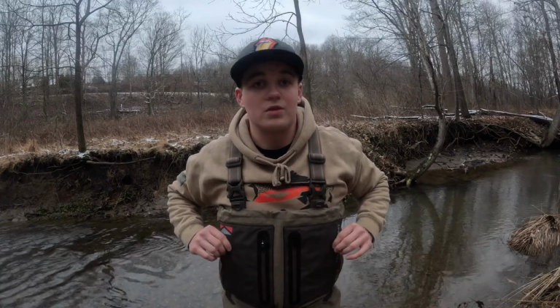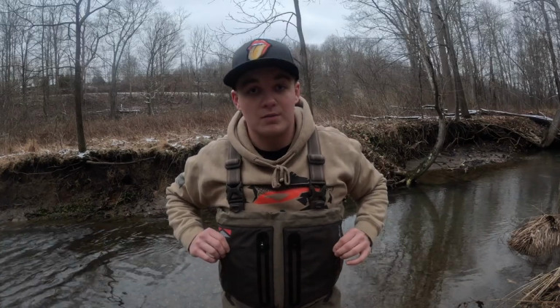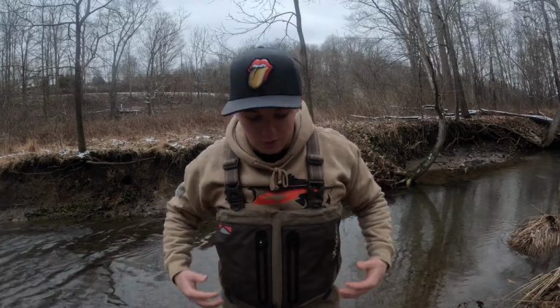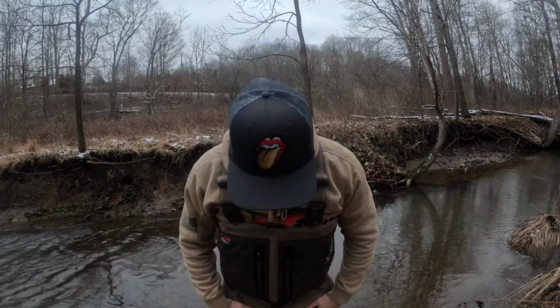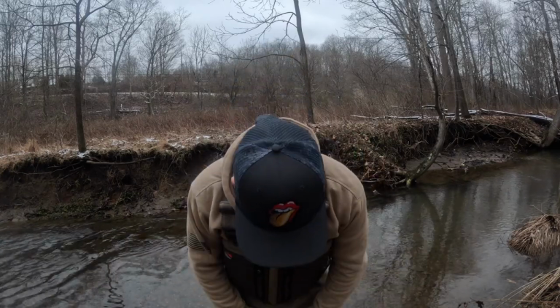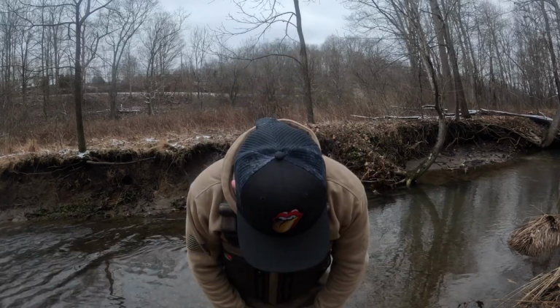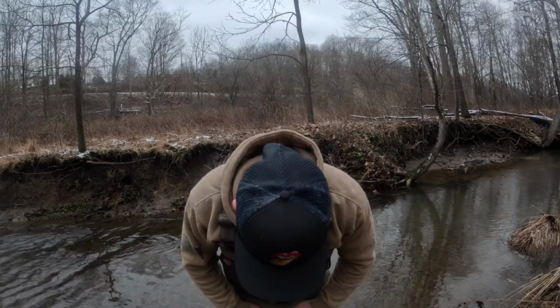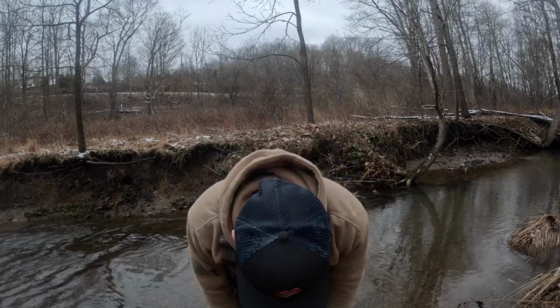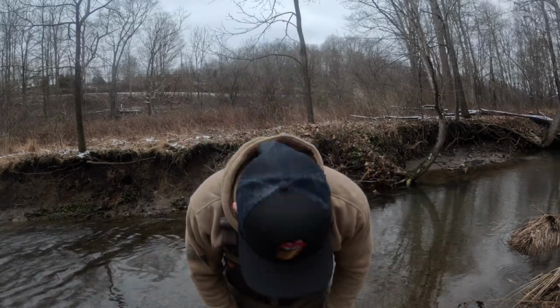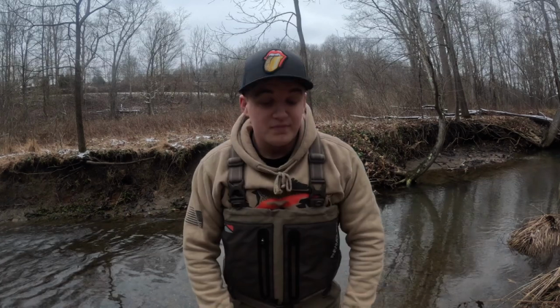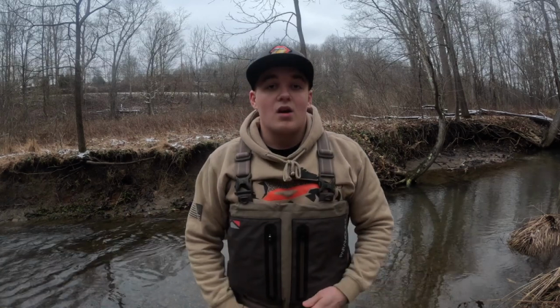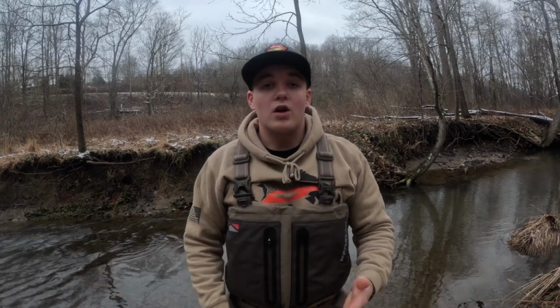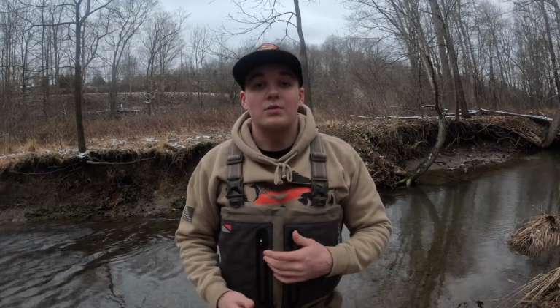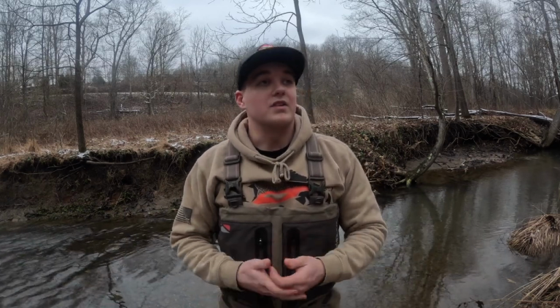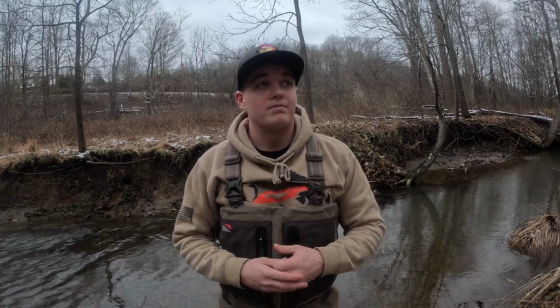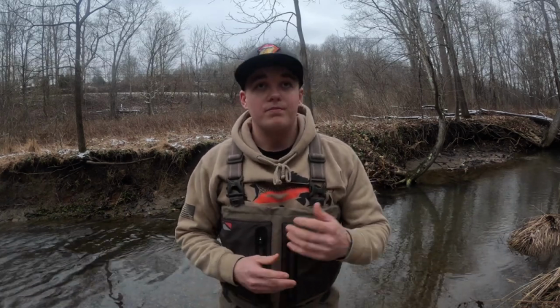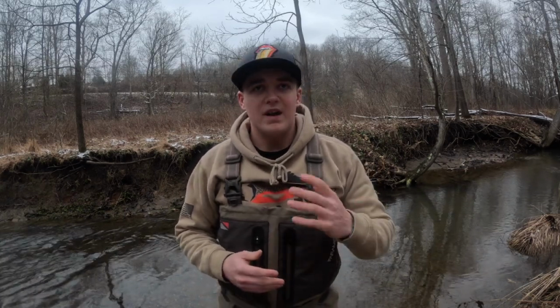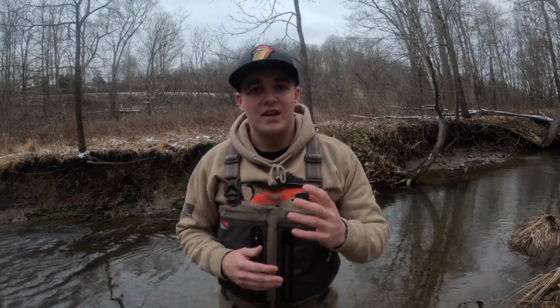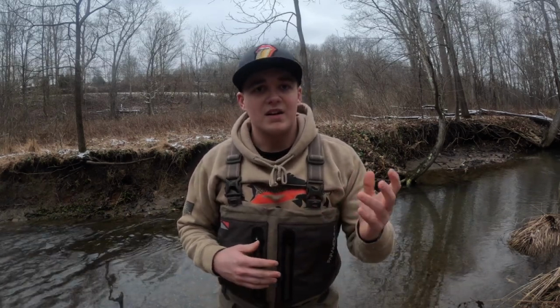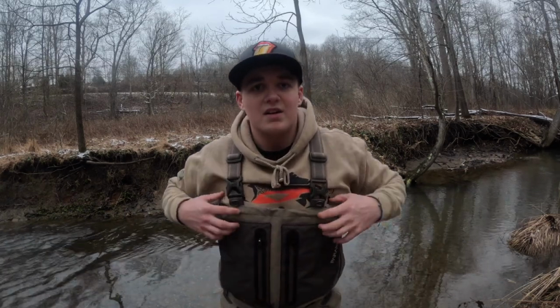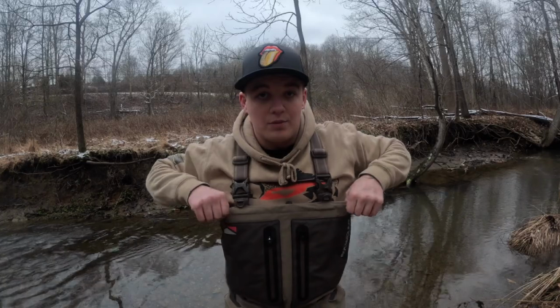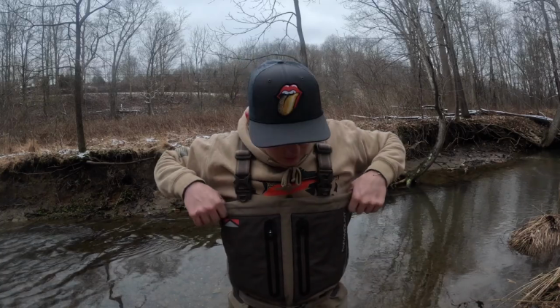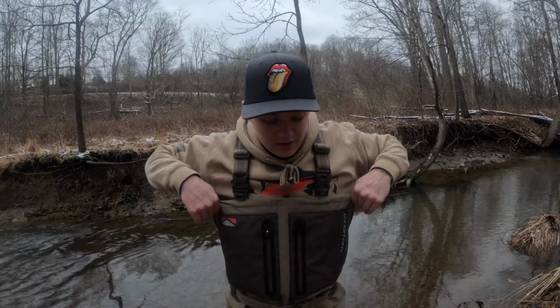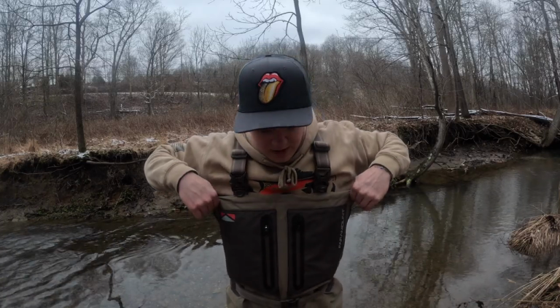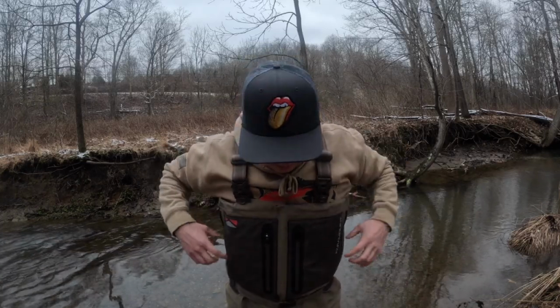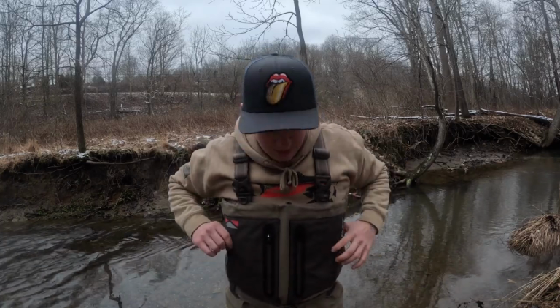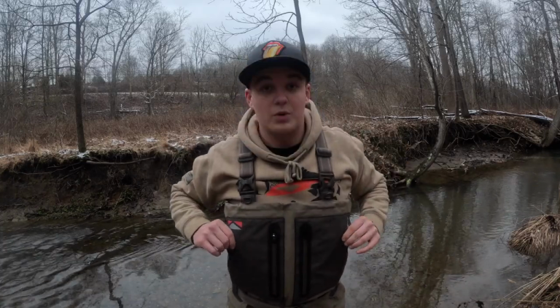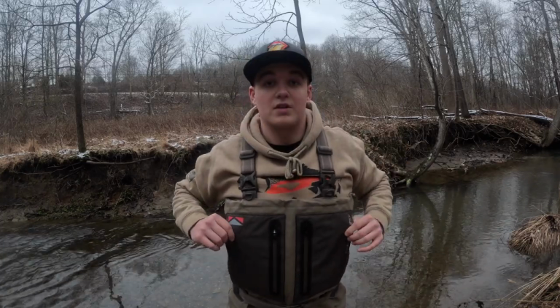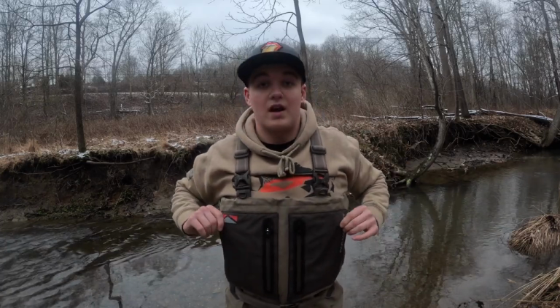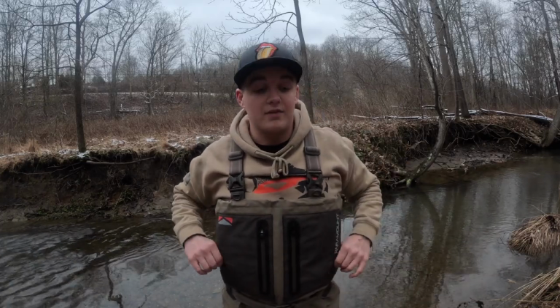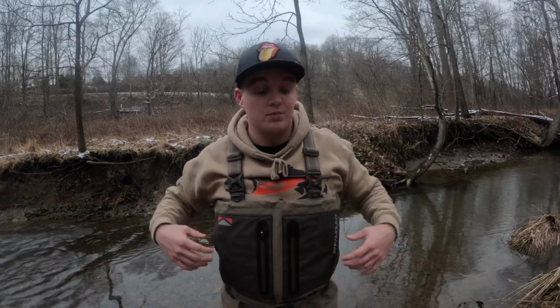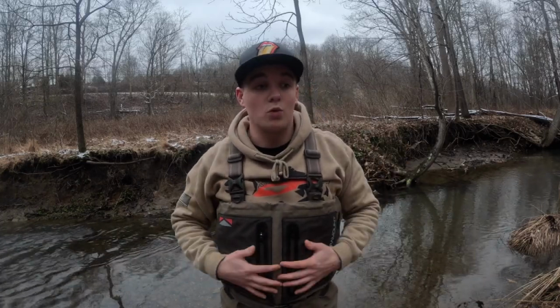I don't think they're going to leak or anything. Overall I would give these a nine out of ten — really a ten out of ten. I would definitely recommend buying these. These are some of the nicest waders that I have ever worn.